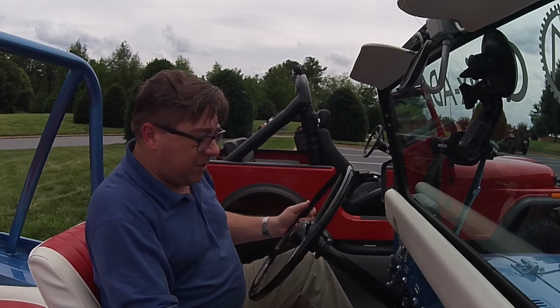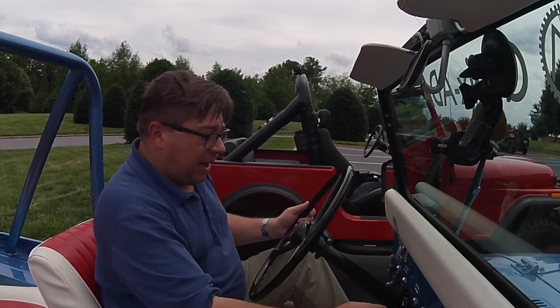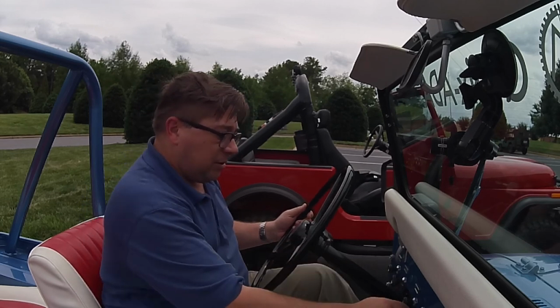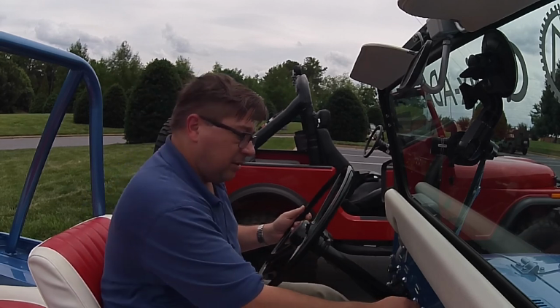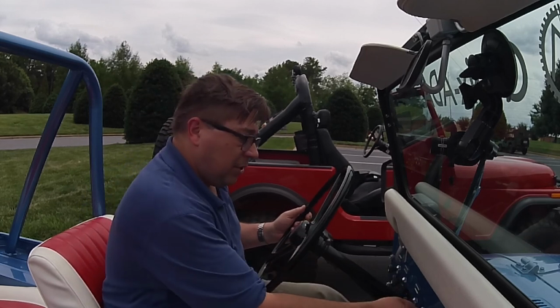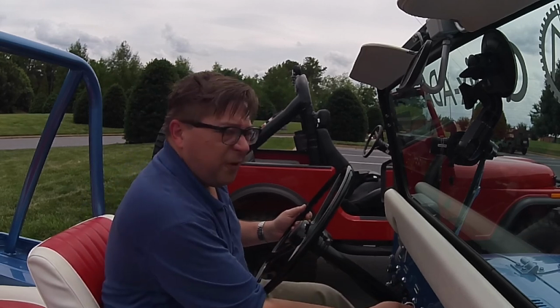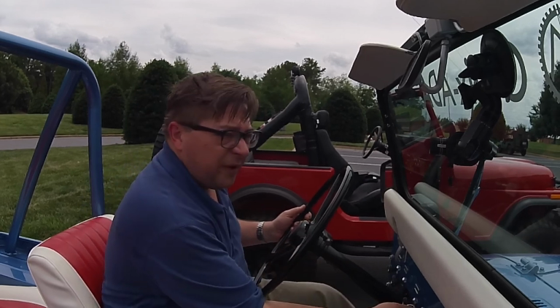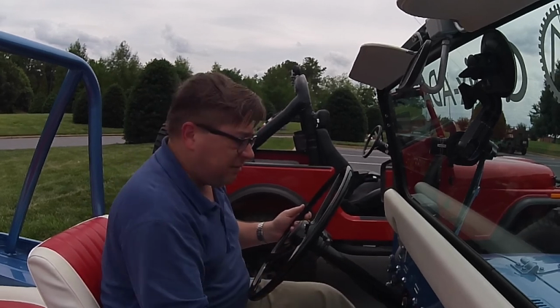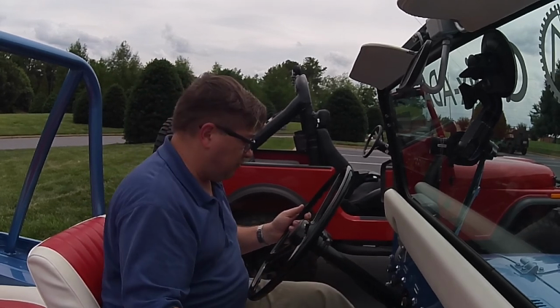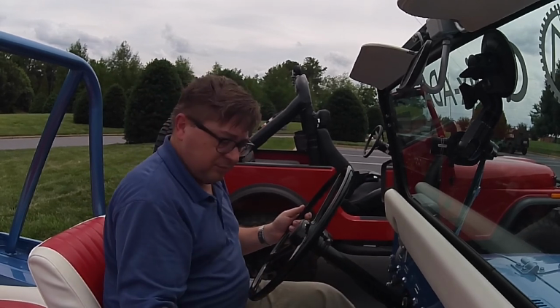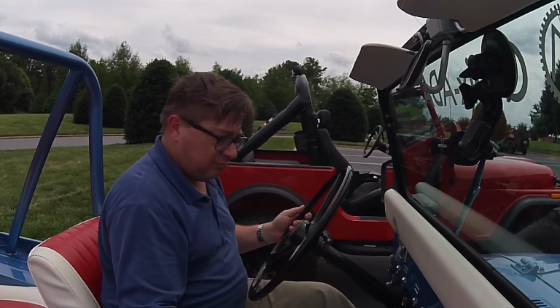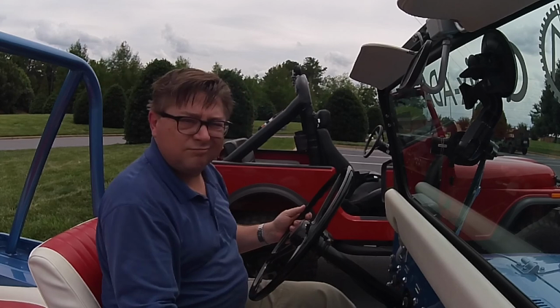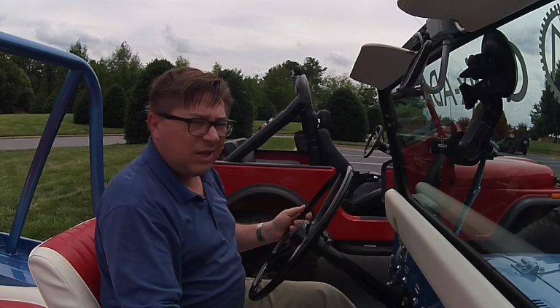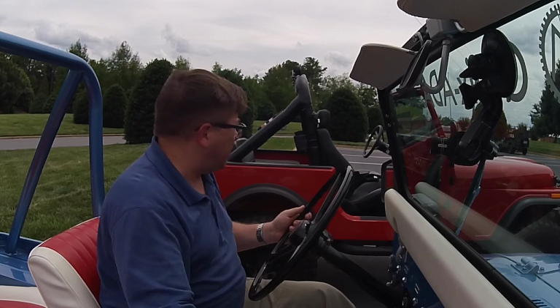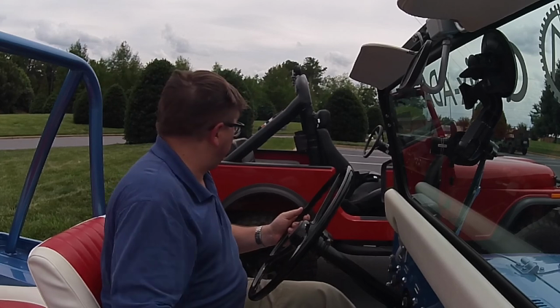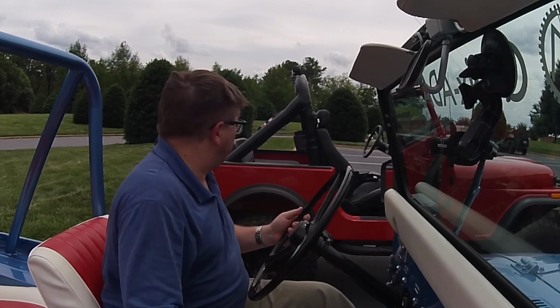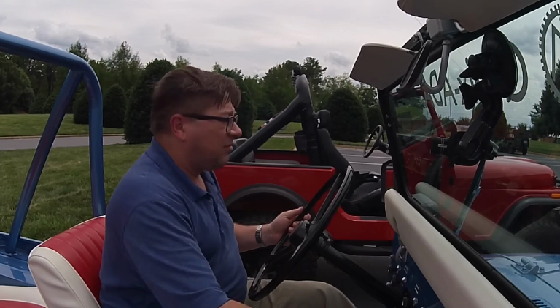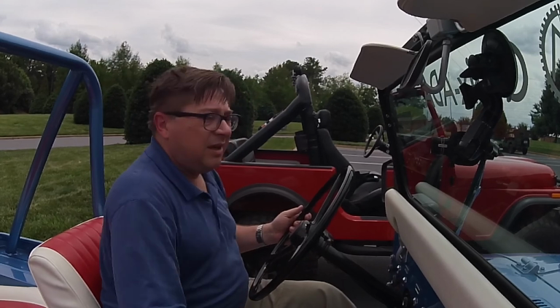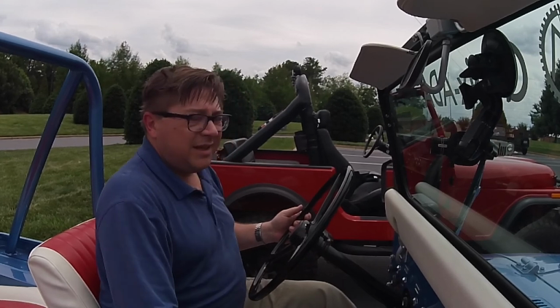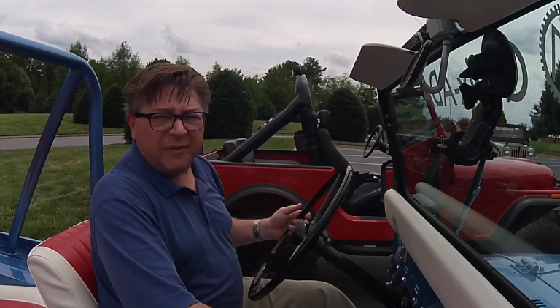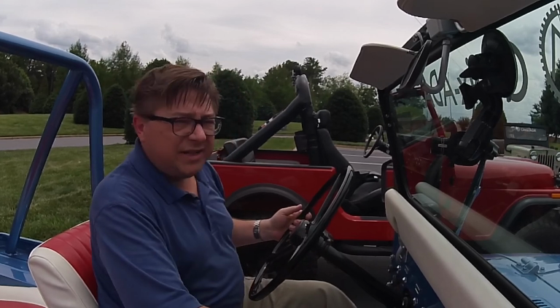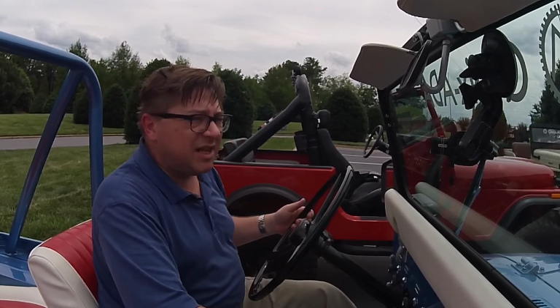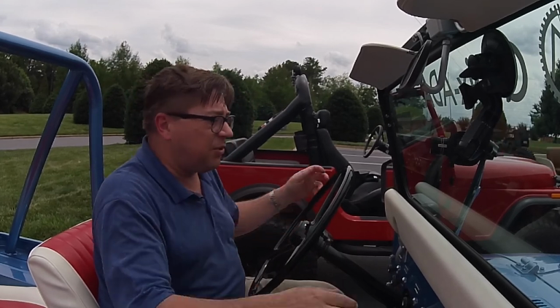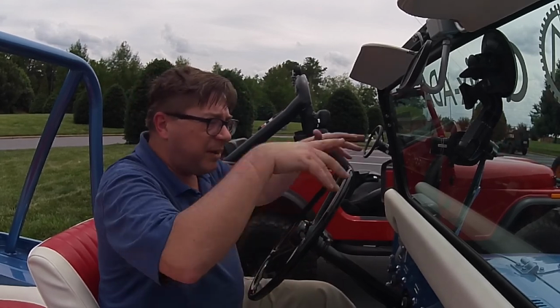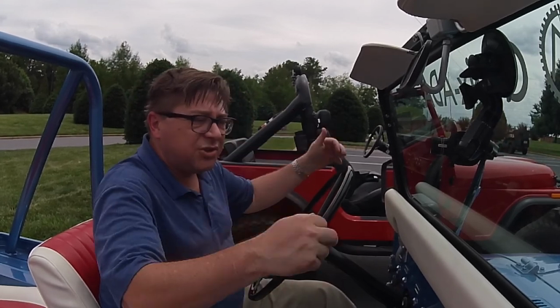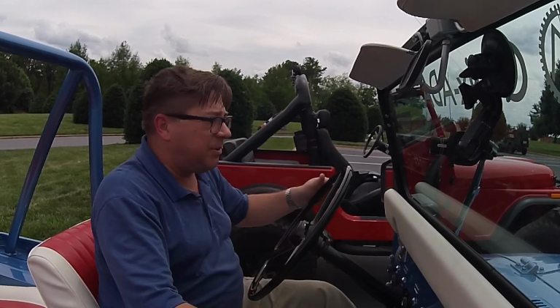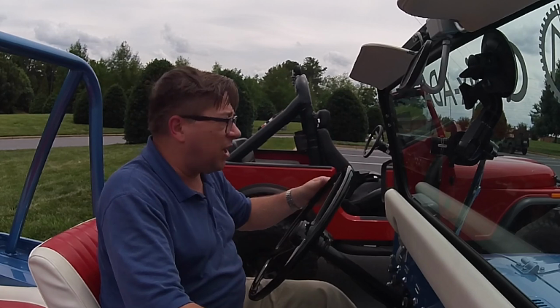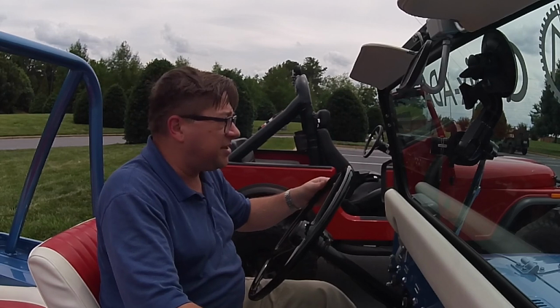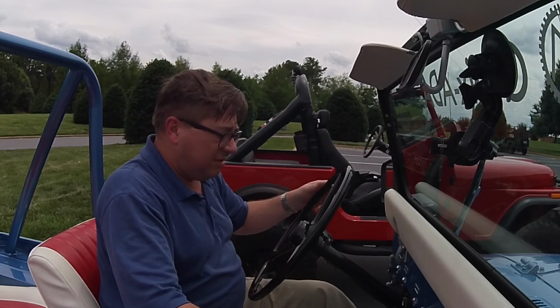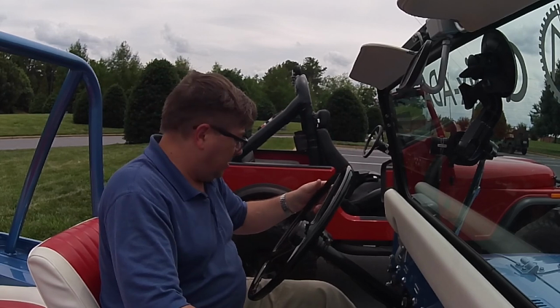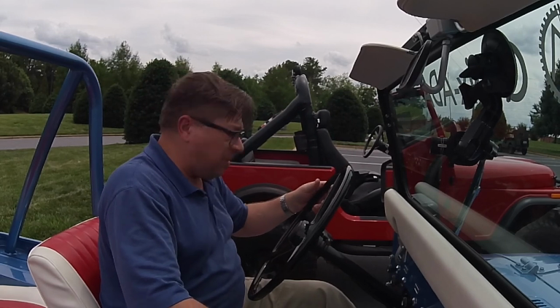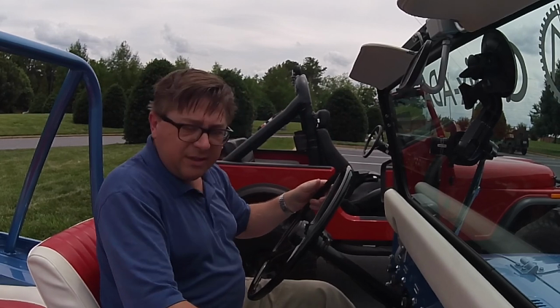Three speed manual, 304 V8. Sounds good. It's got a very 1973 kind of paint stripe on this. It should be fun.